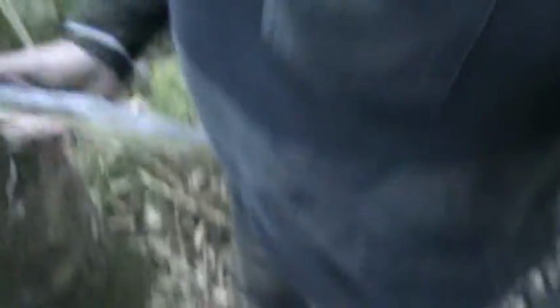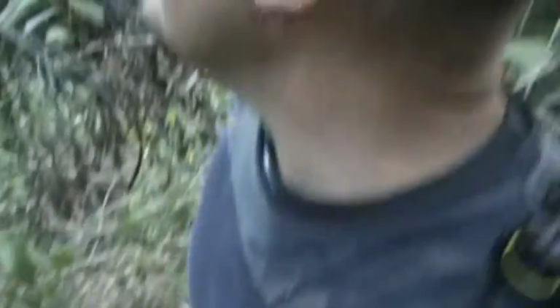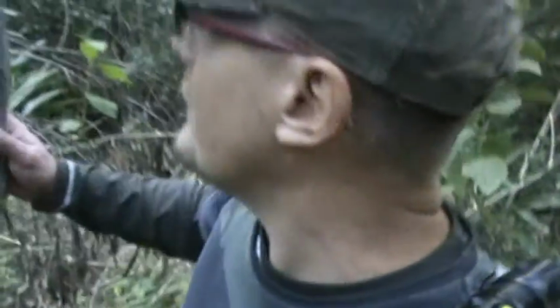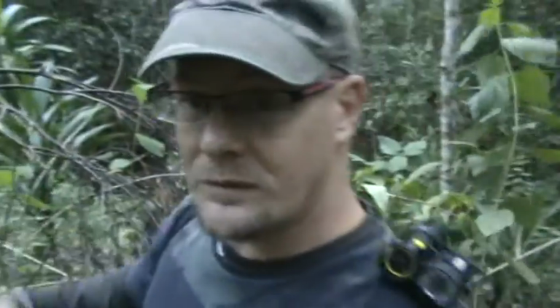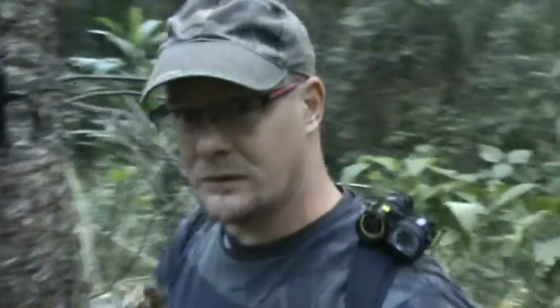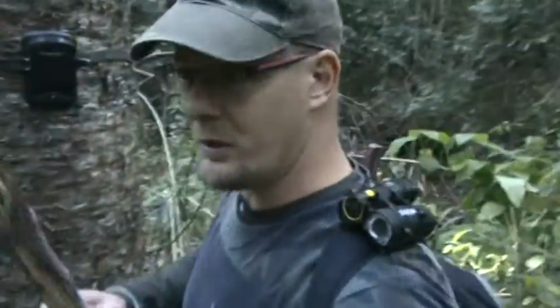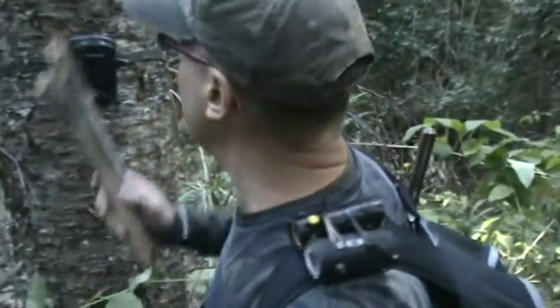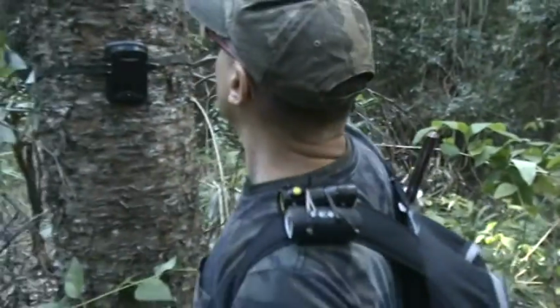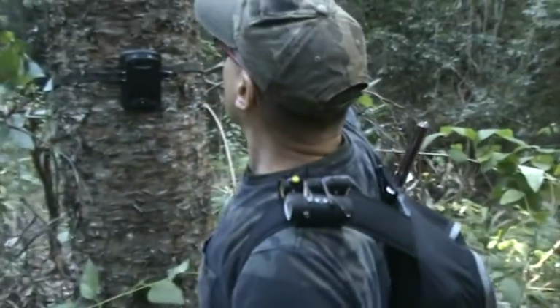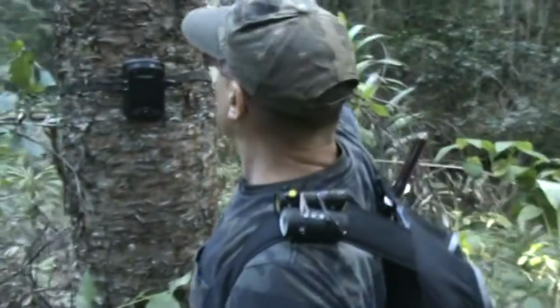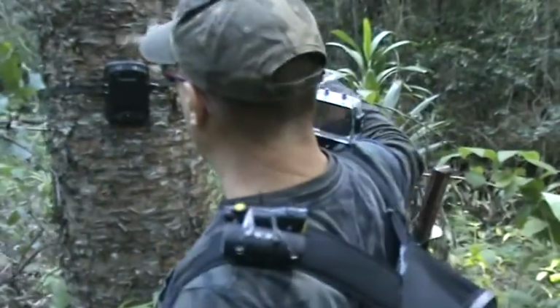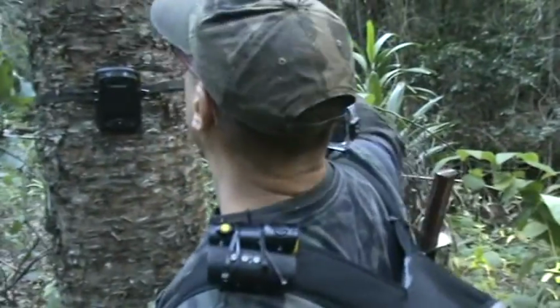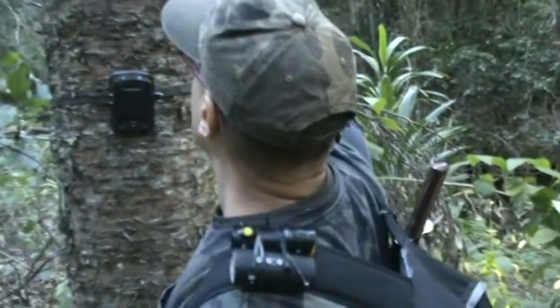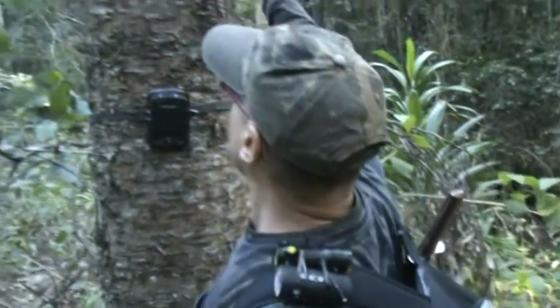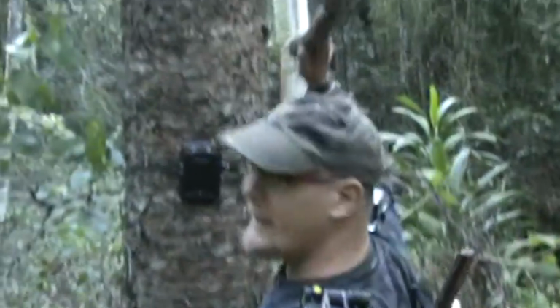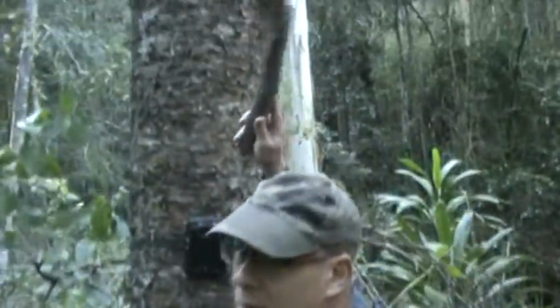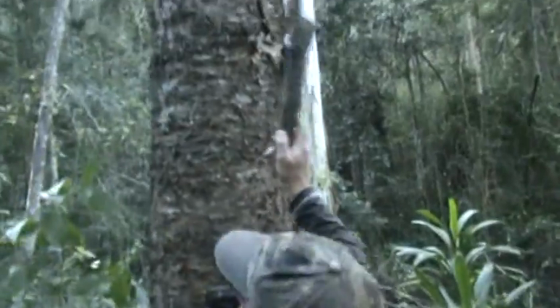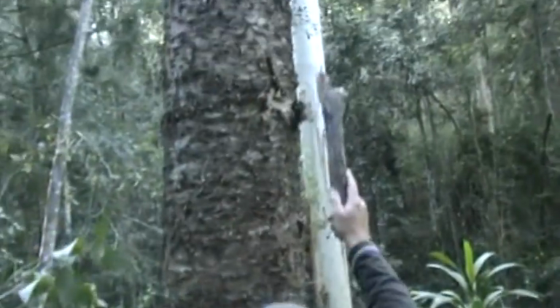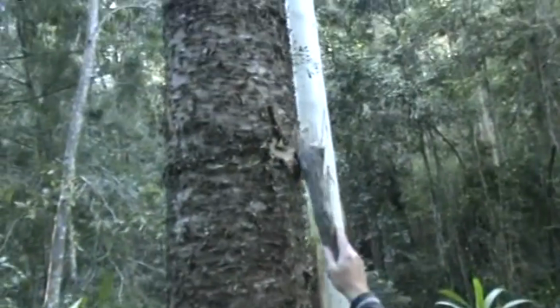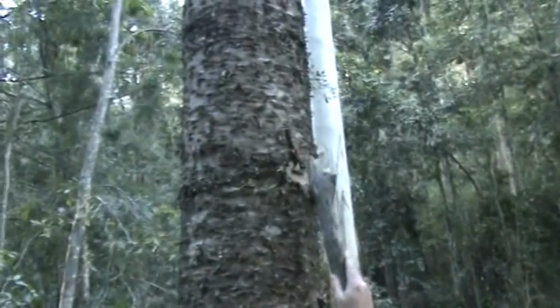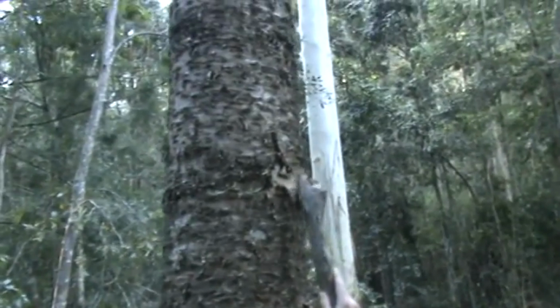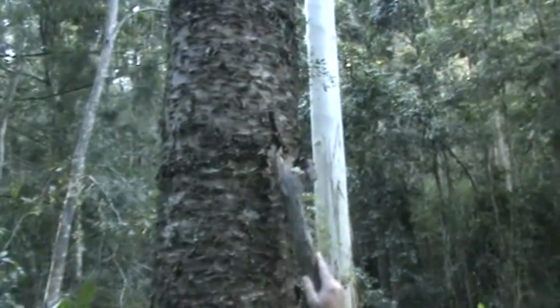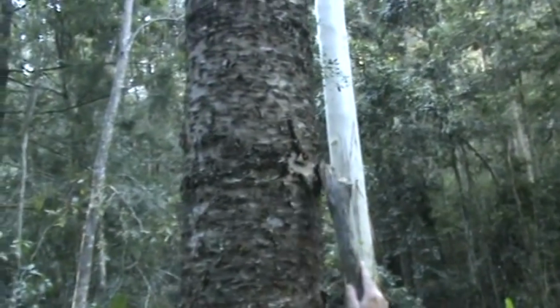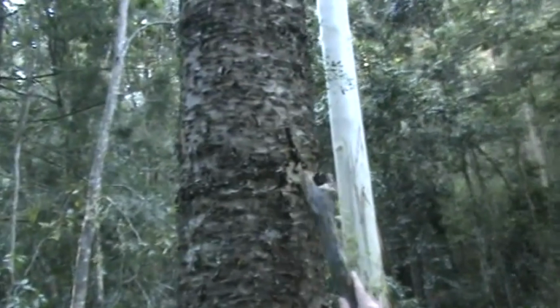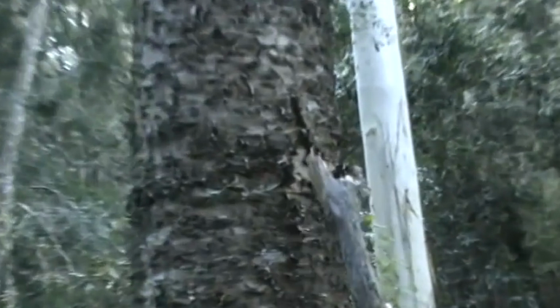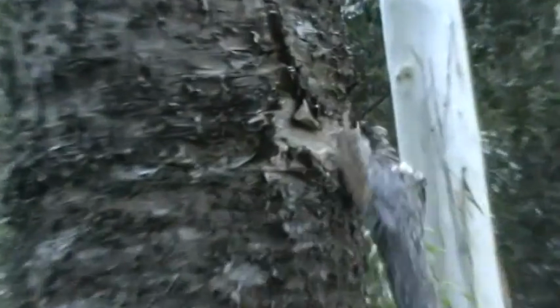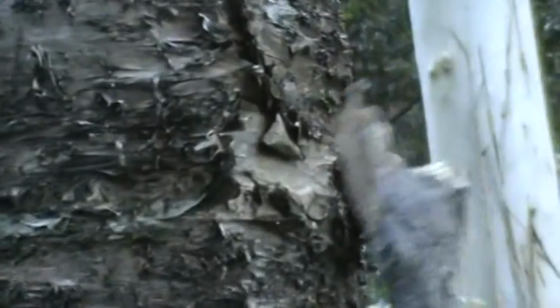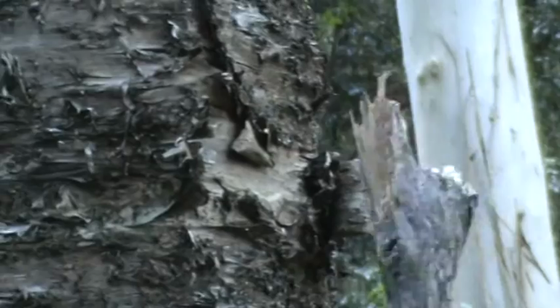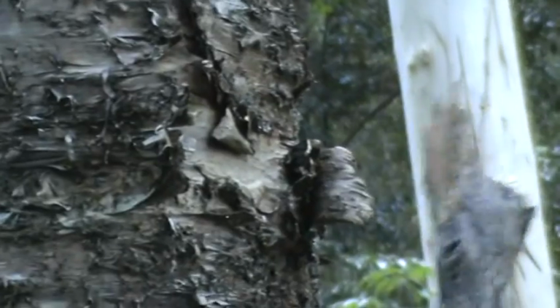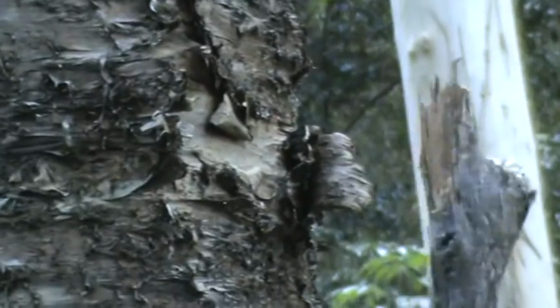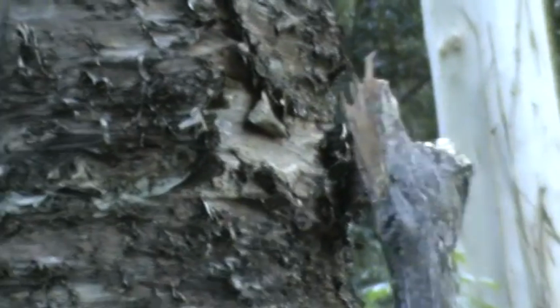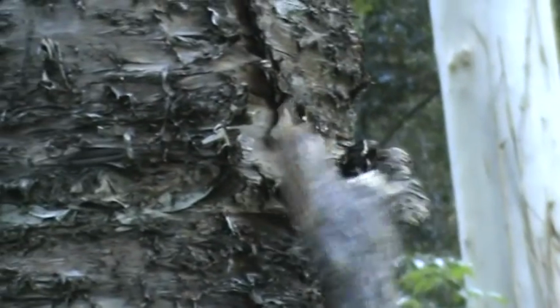Another thing I noticed — if you want to check carefully, up here above the tree cam, way higher than I am, something has ripped this as well, ripped this bark back. This was not here last time, just over a week ago.